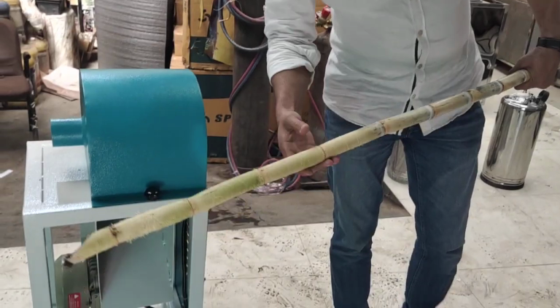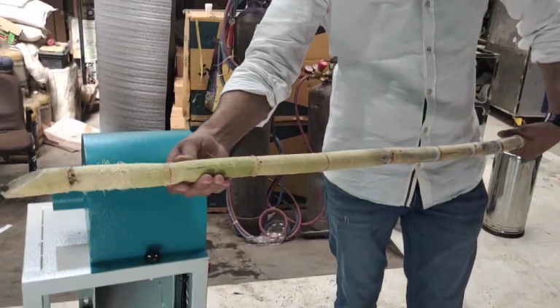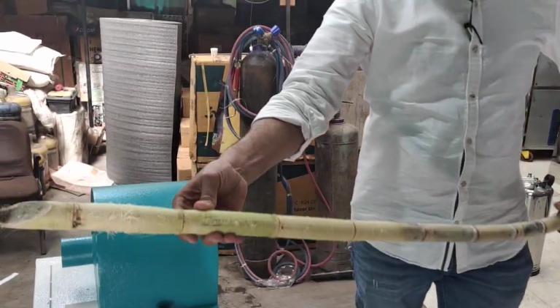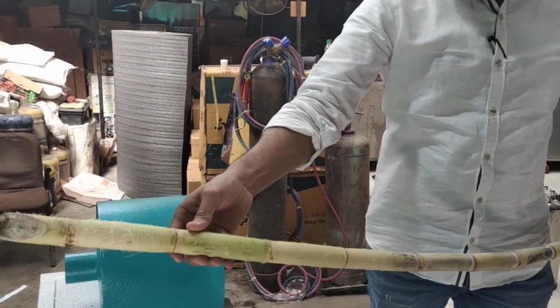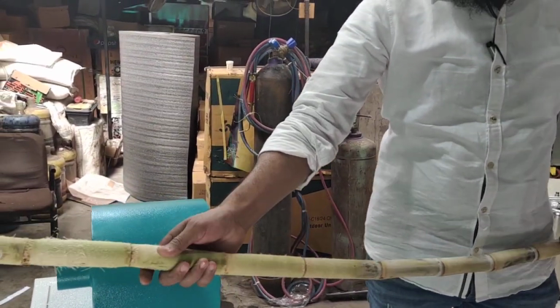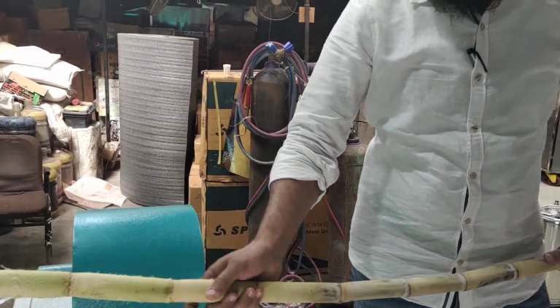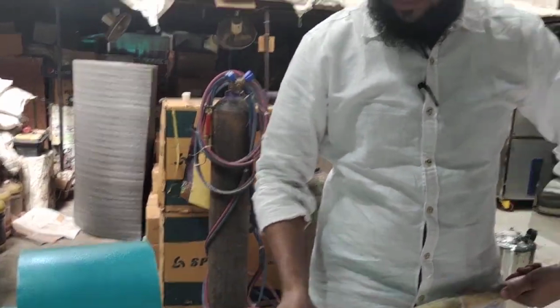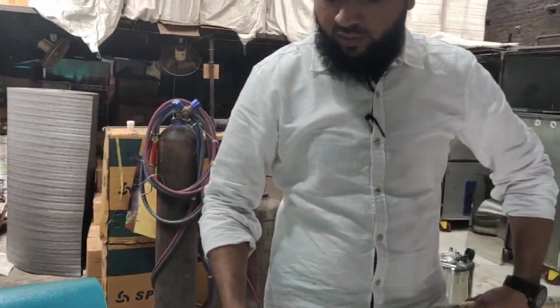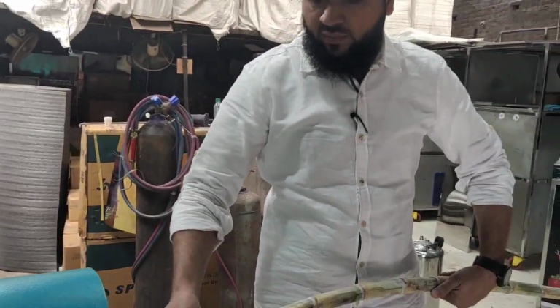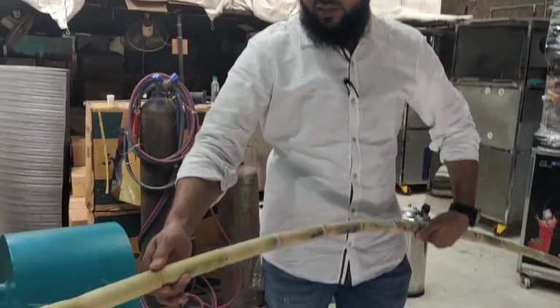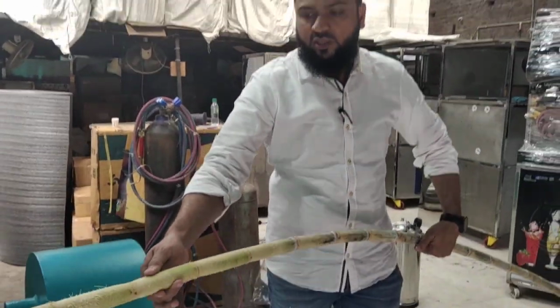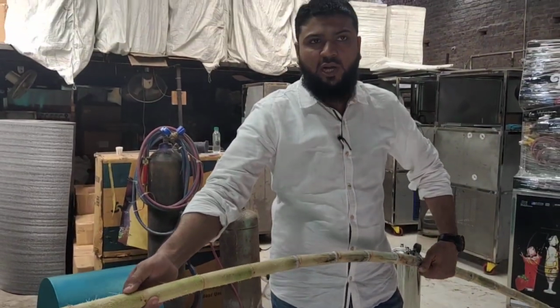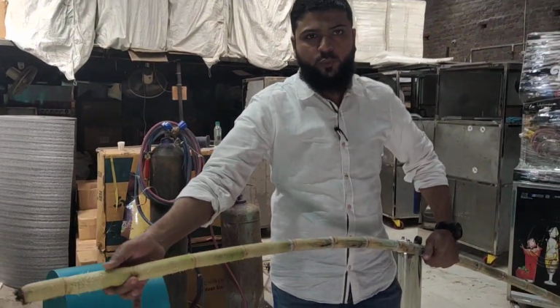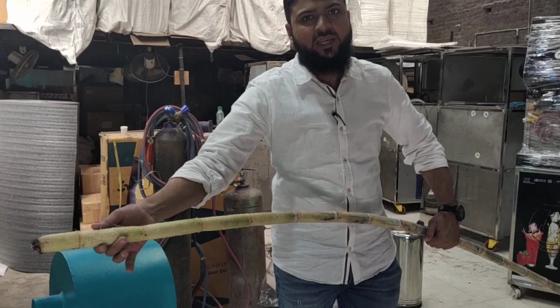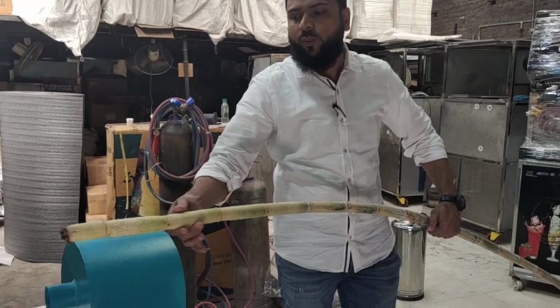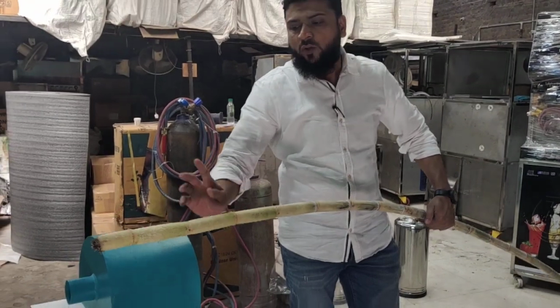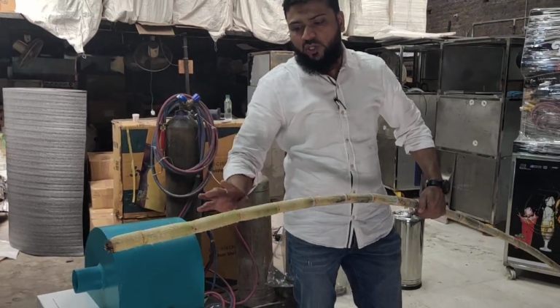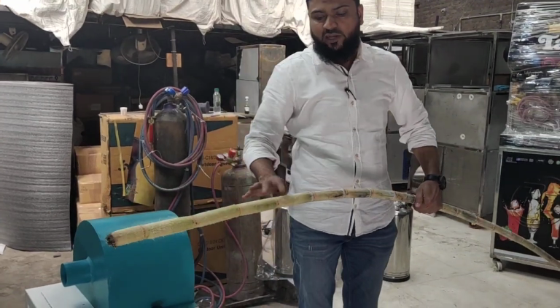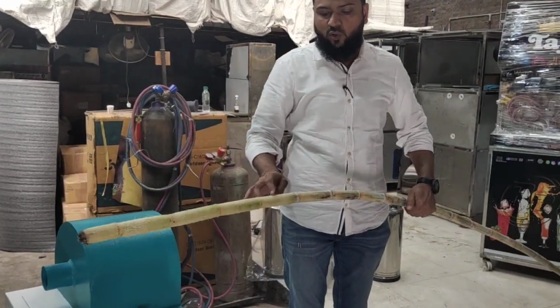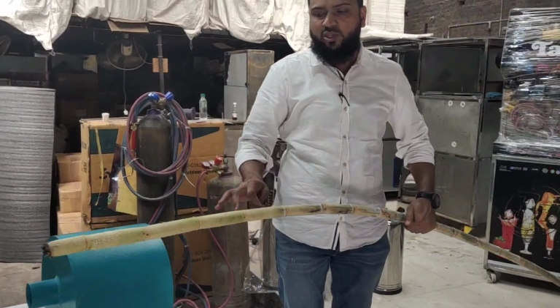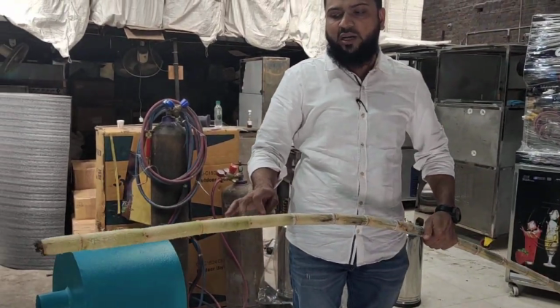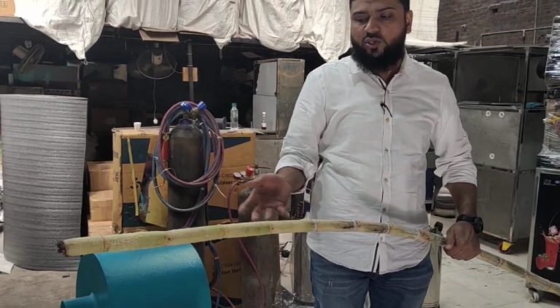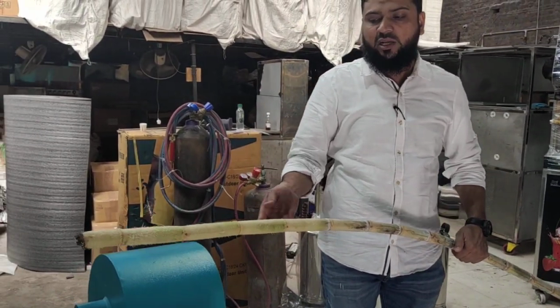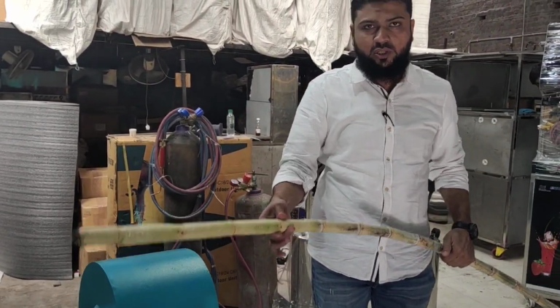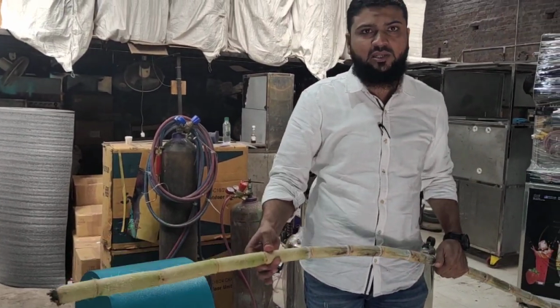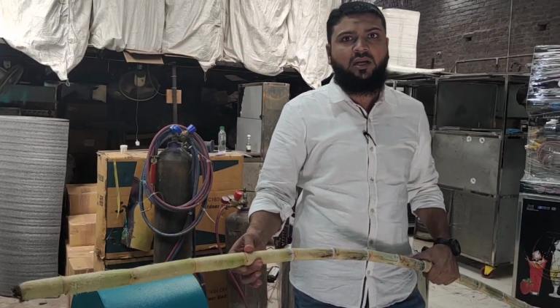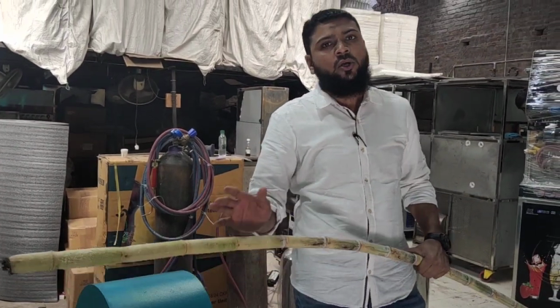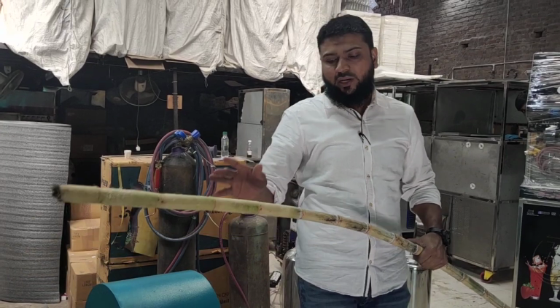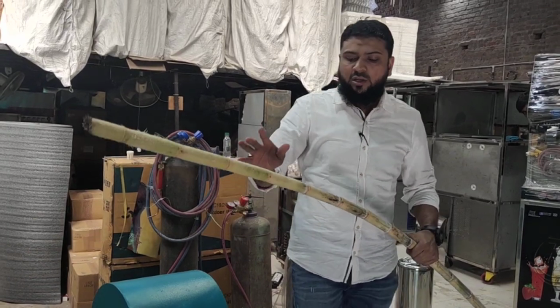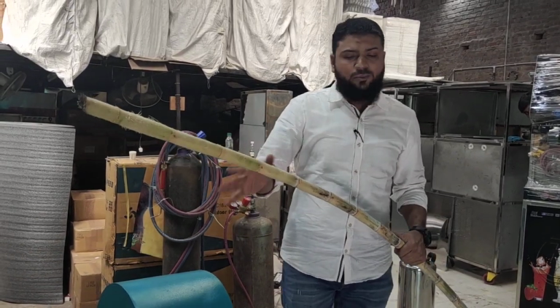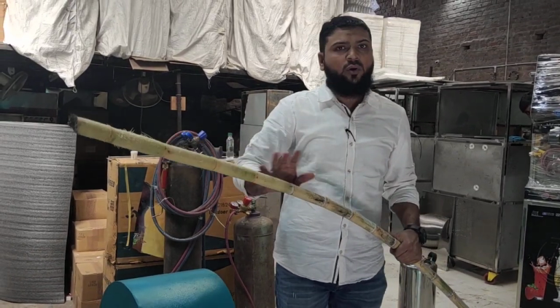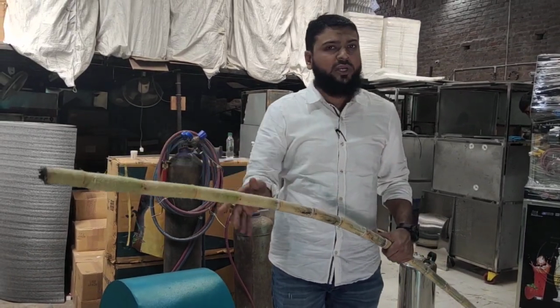Look at this. The brush is on top of it. It's good. We will take the brush and the juice, so it will be clean and no problem.